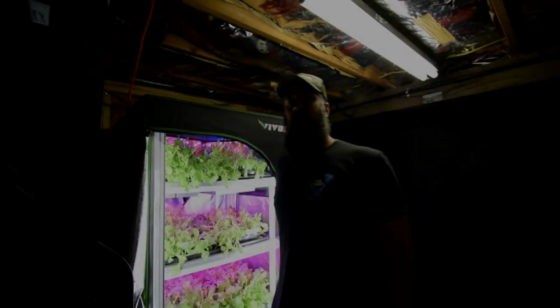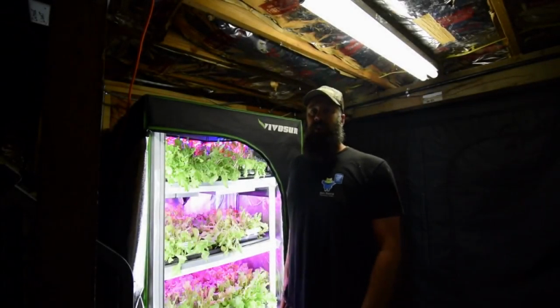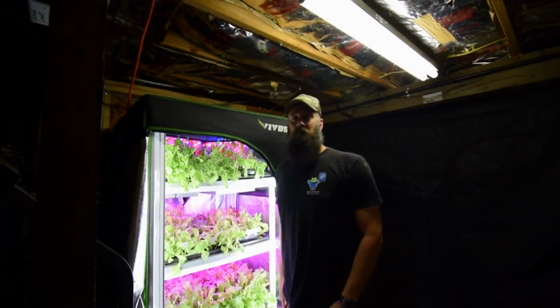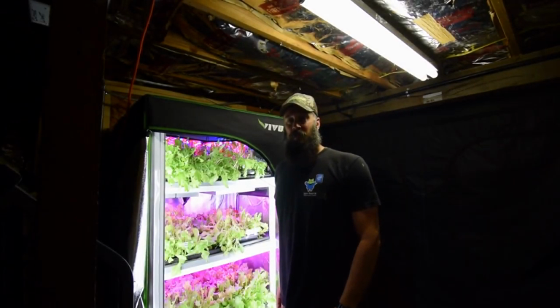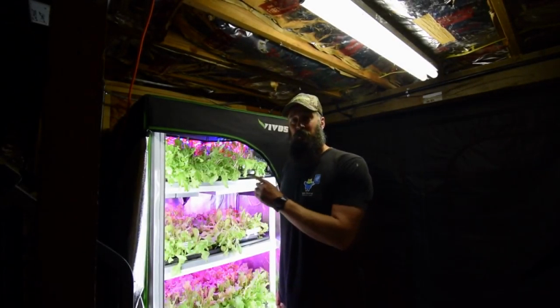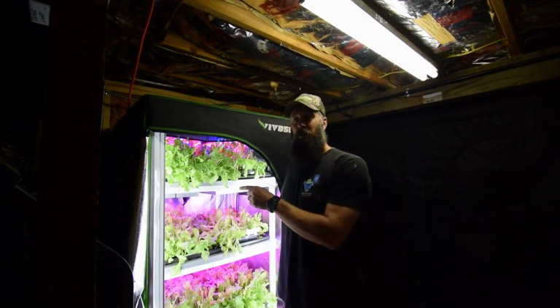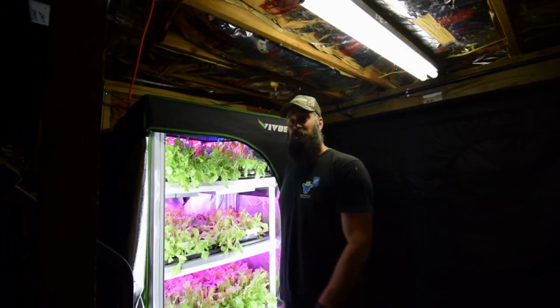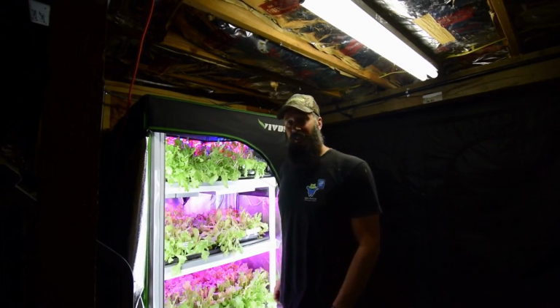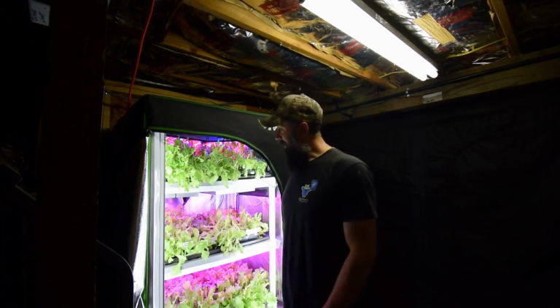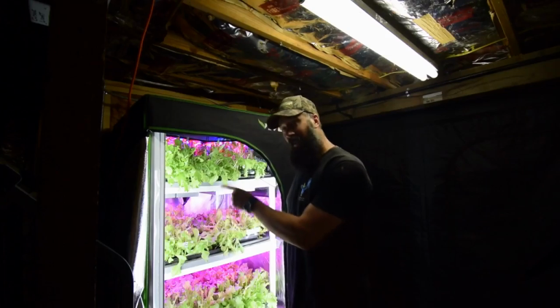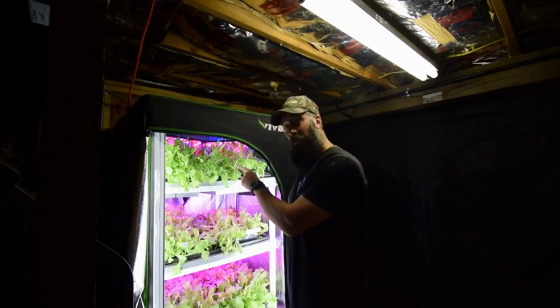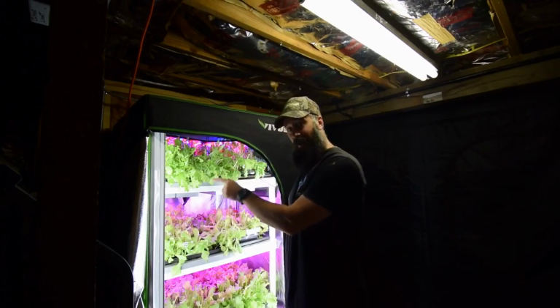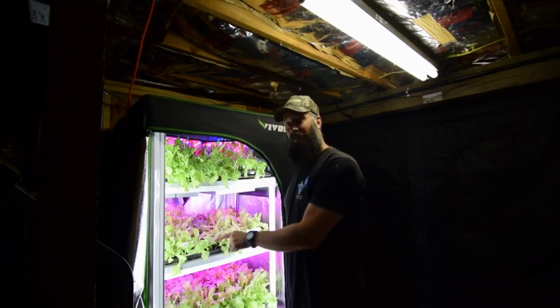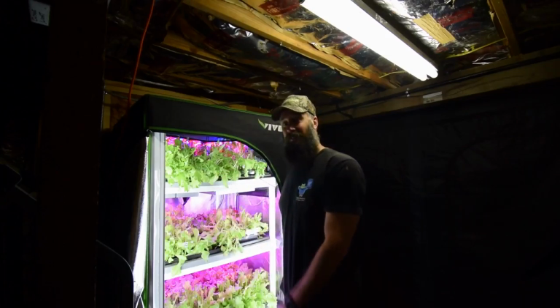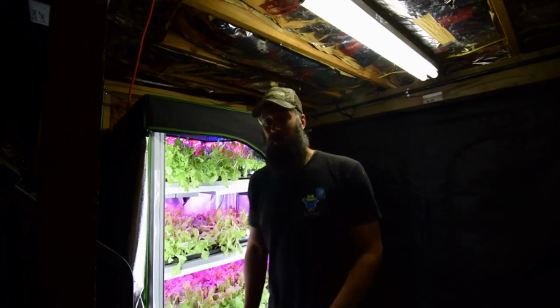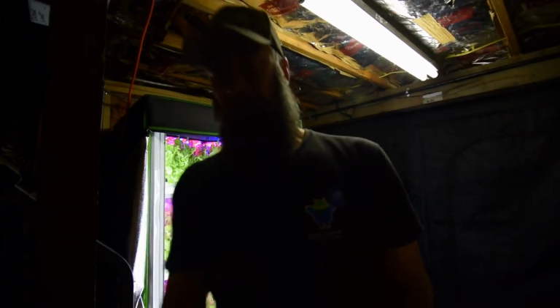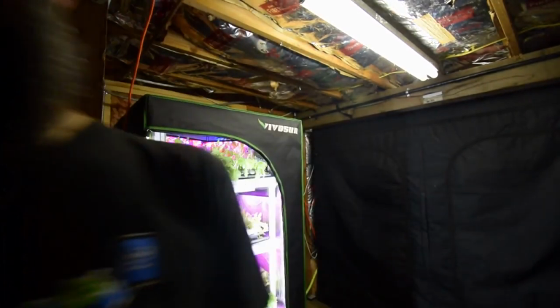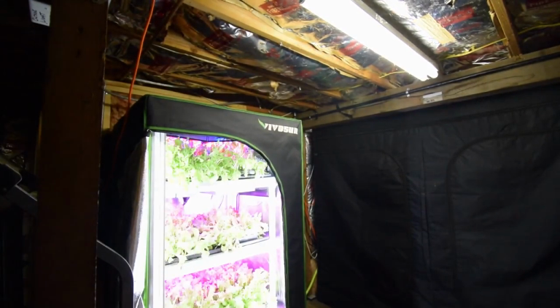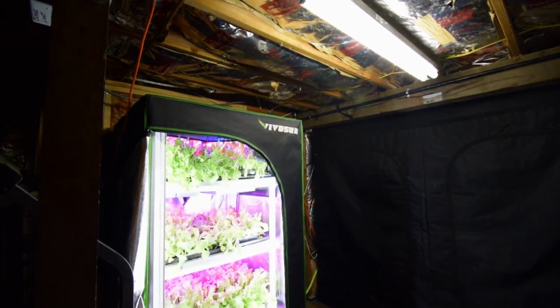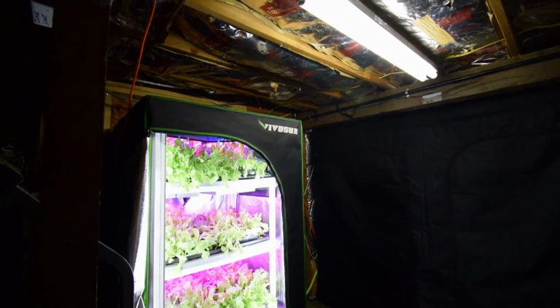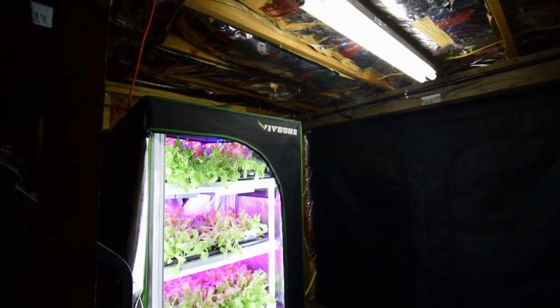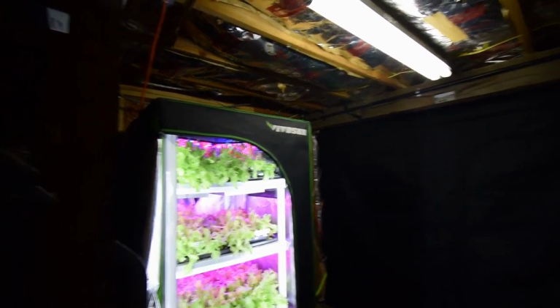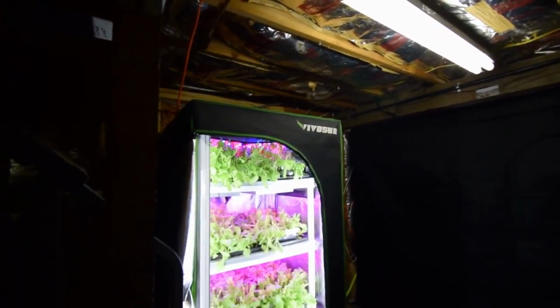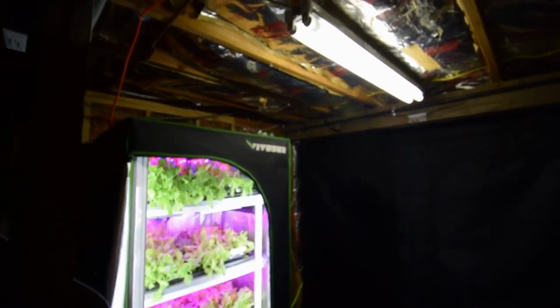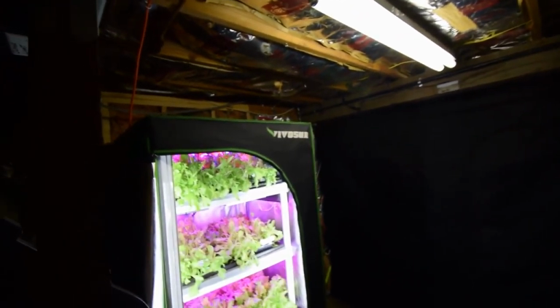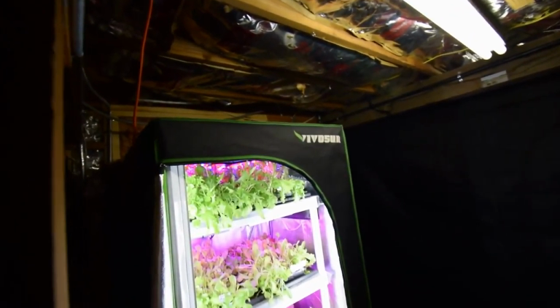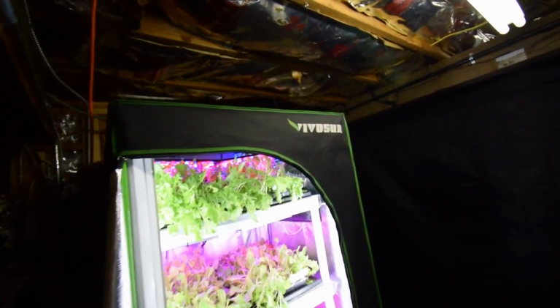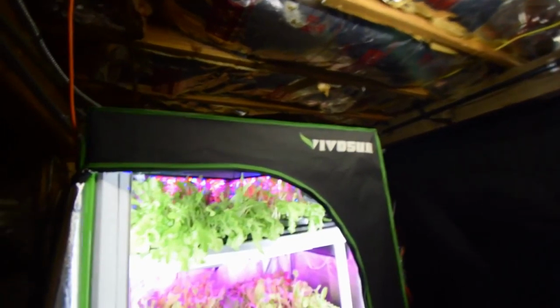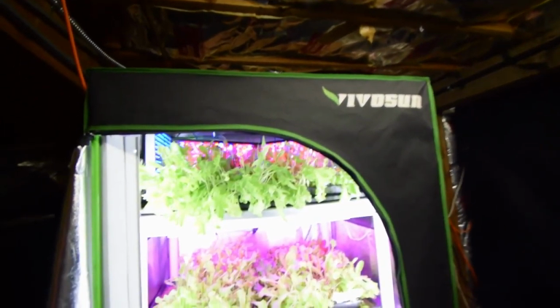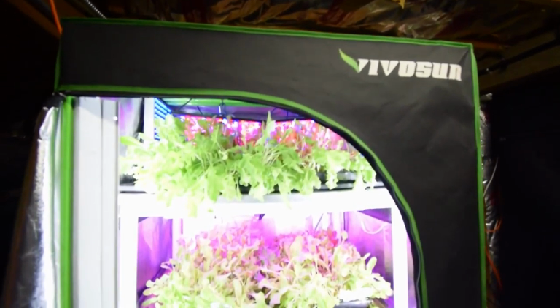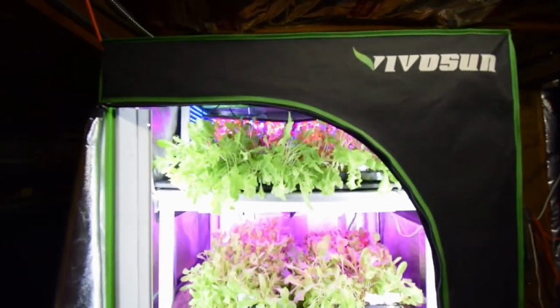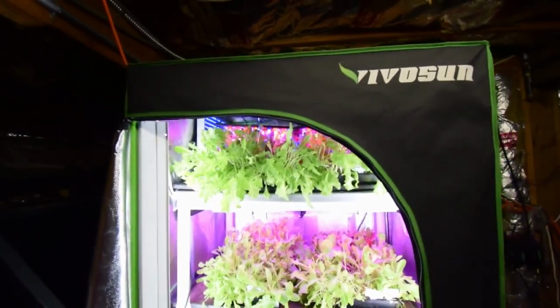Time to do the update for the midsize grow tent. As you can see, we've got a lot of salad to eat. It's been past week — Paul and I have been eating a lot of kale outside, and we weren't getting through our greens as fast as normal.